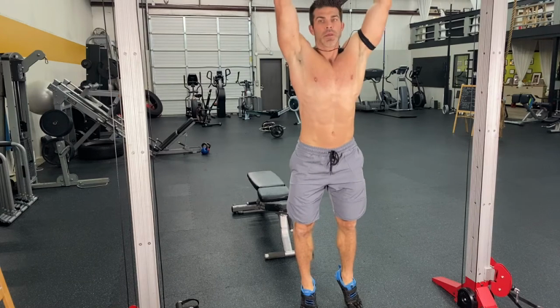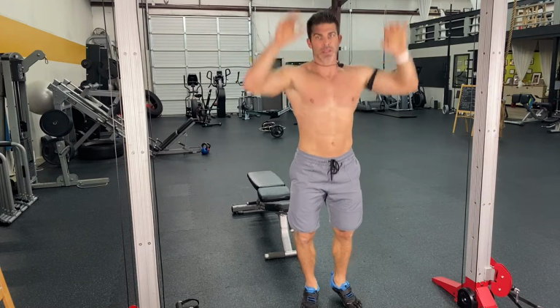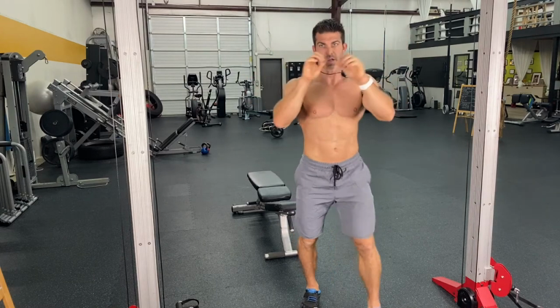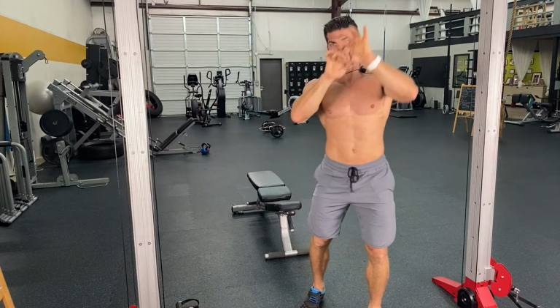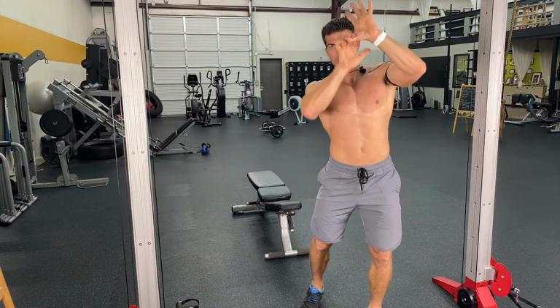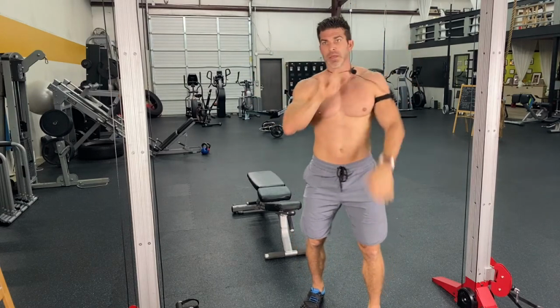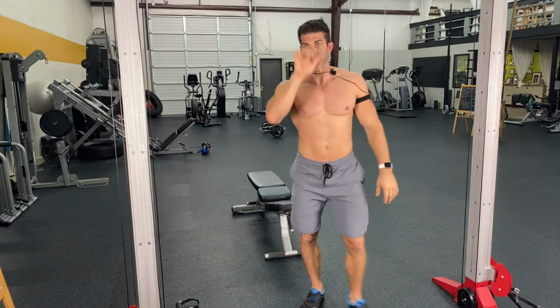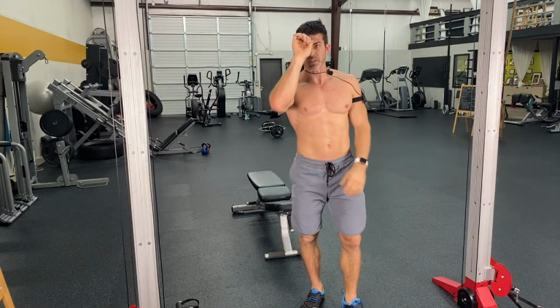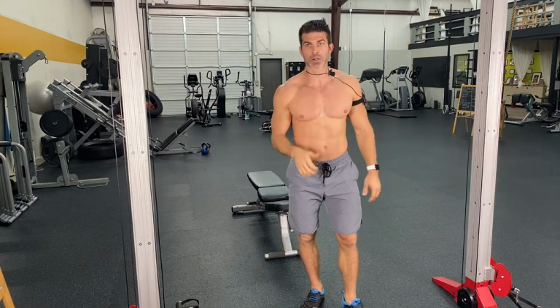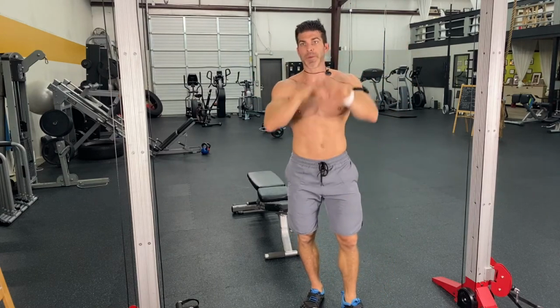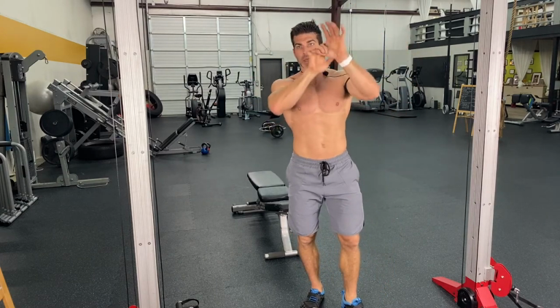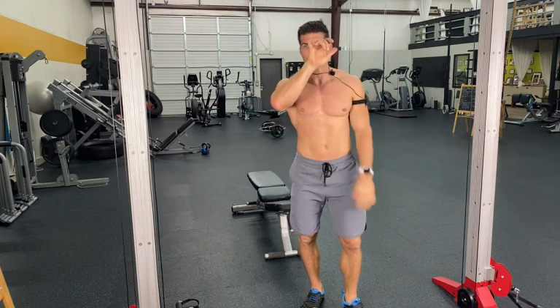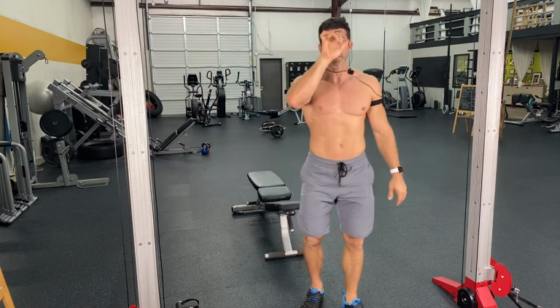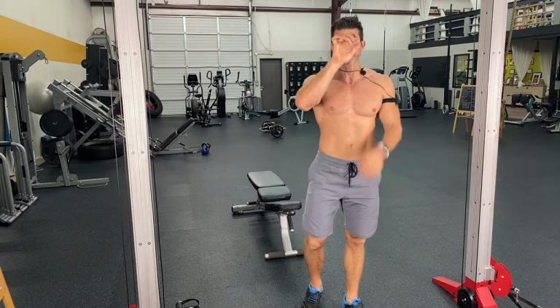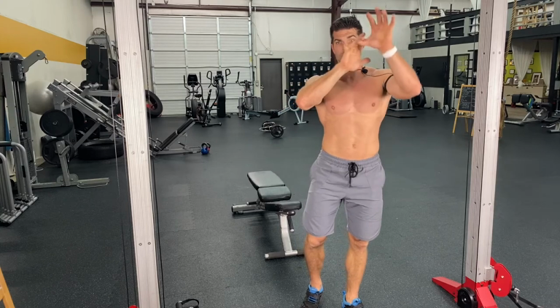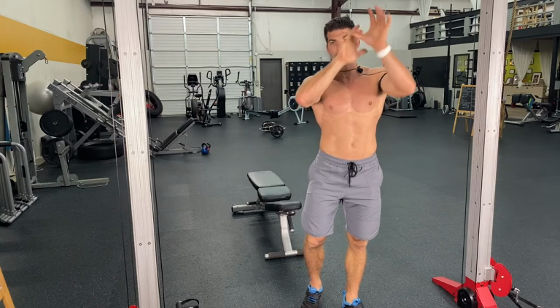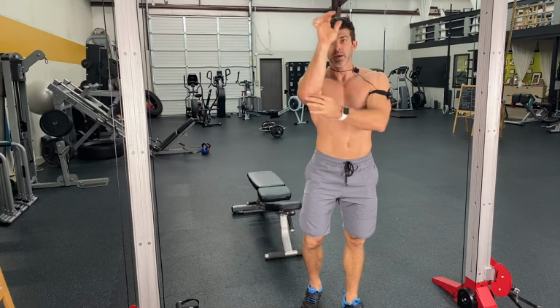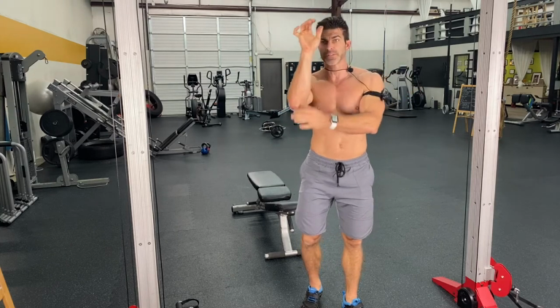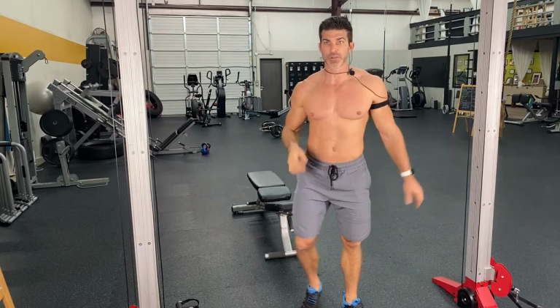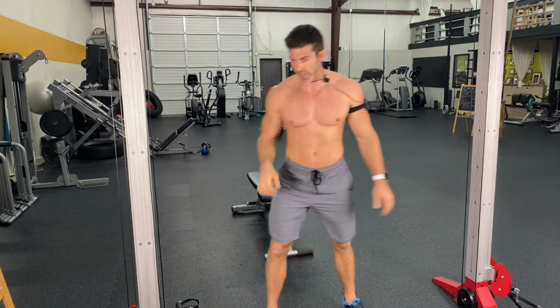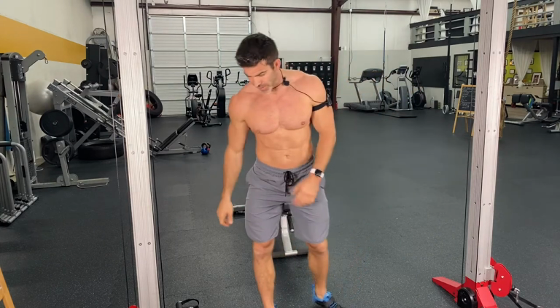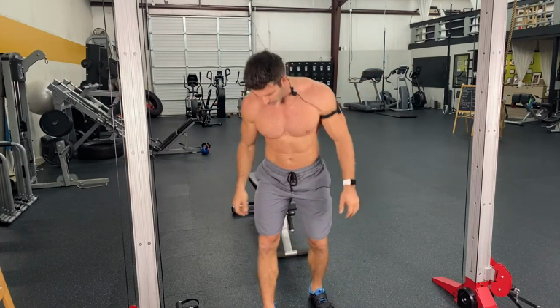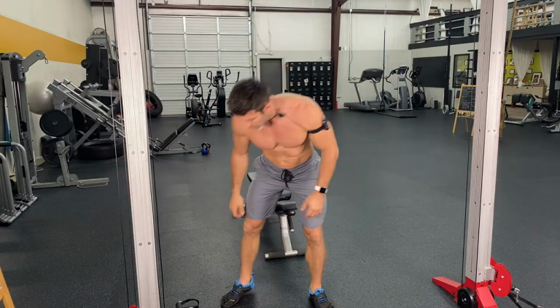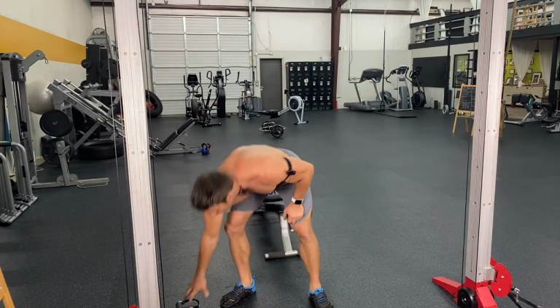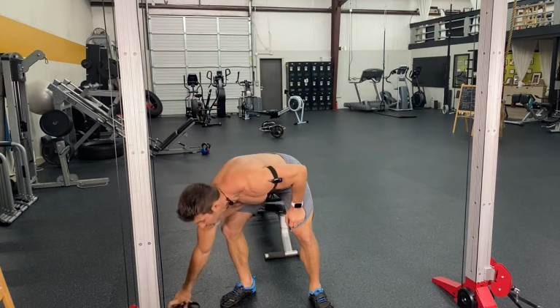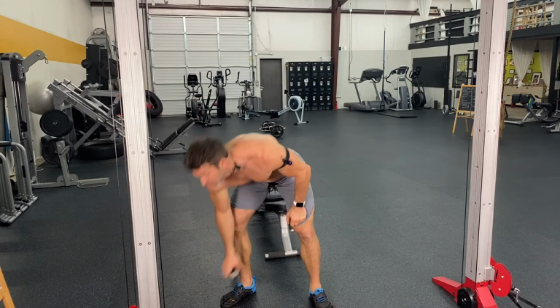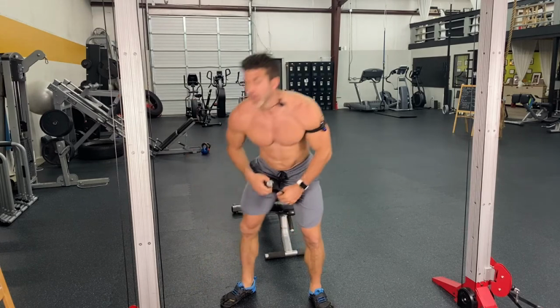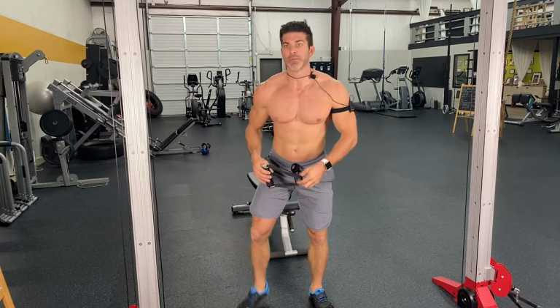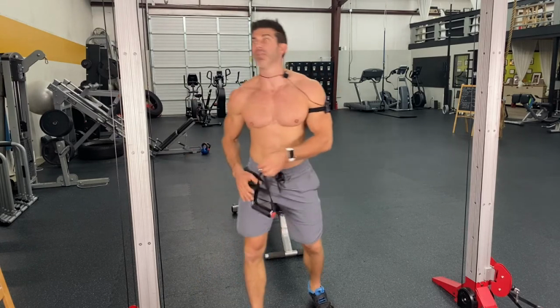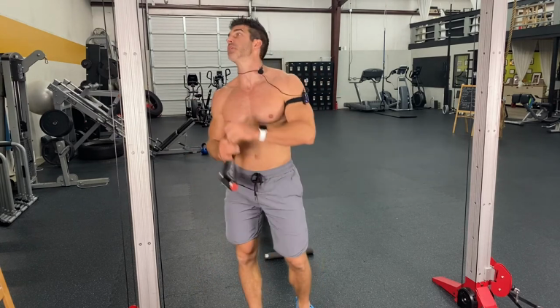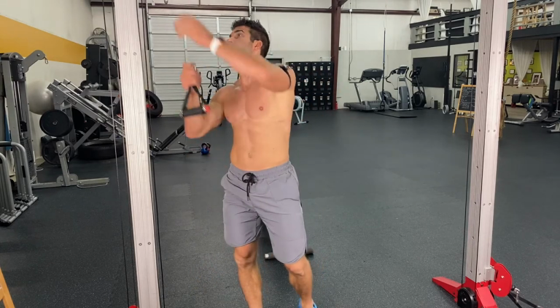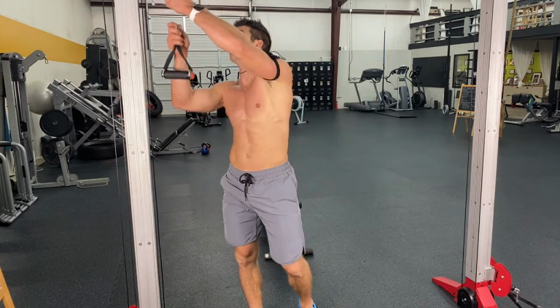It's because they're using that hook grip and it just tweaks that one finger real funny. All of a sudden it triggers that pain in your elbow that people have the hardest time getting rid of.